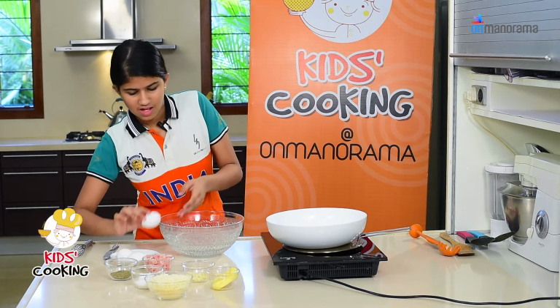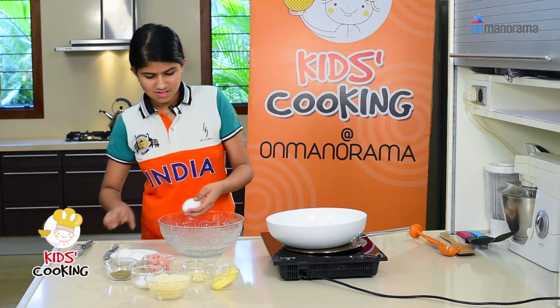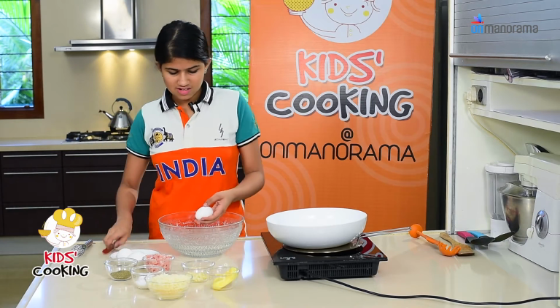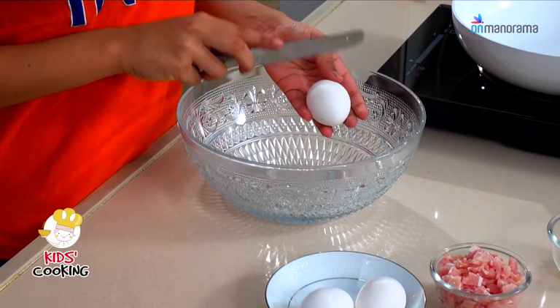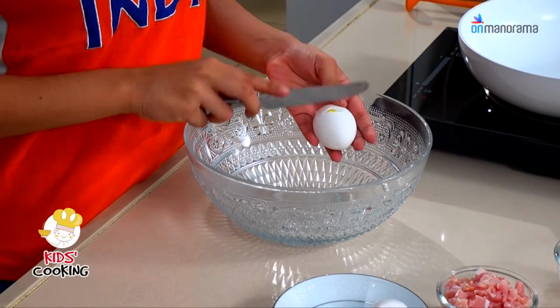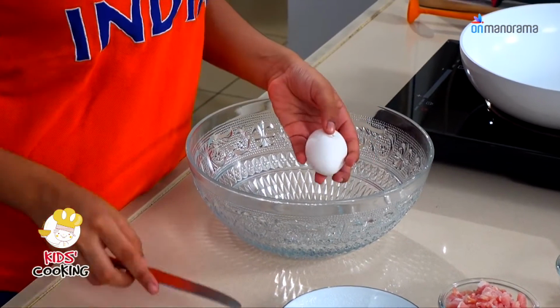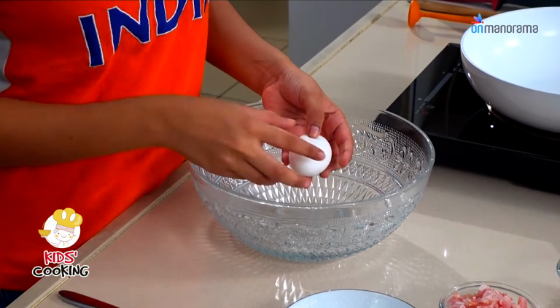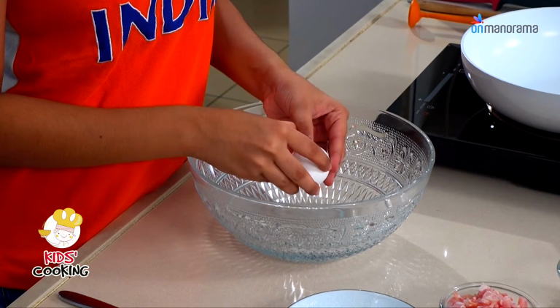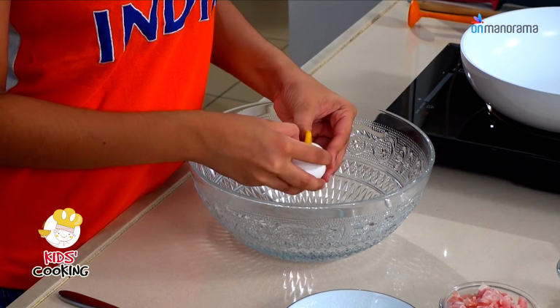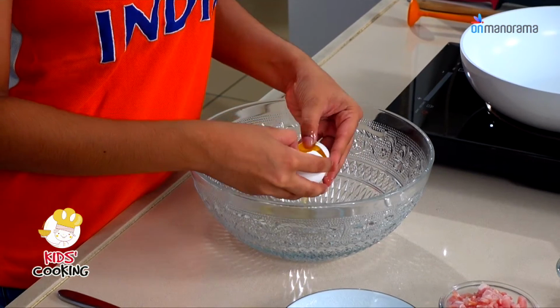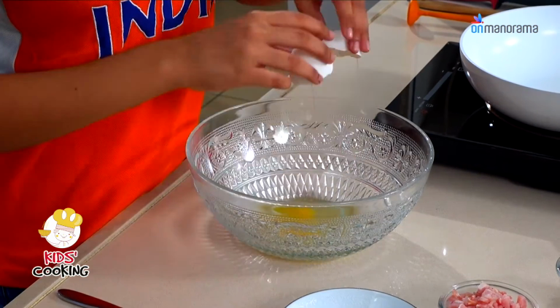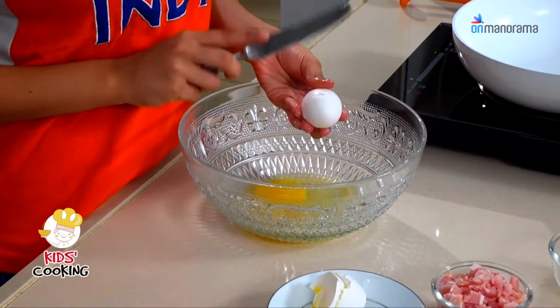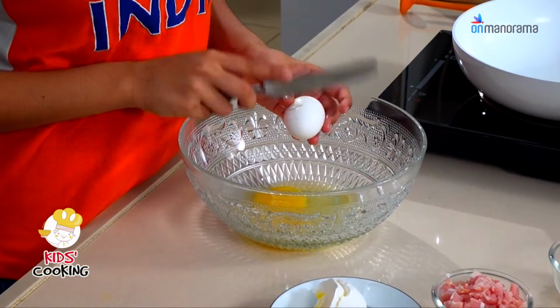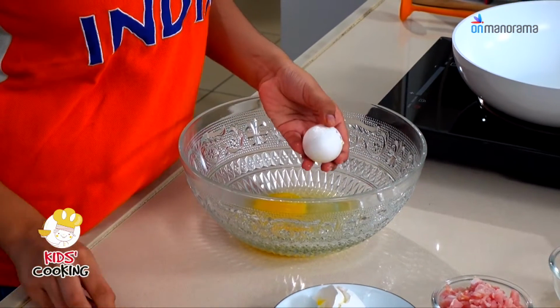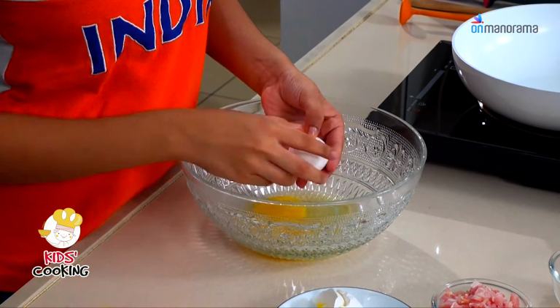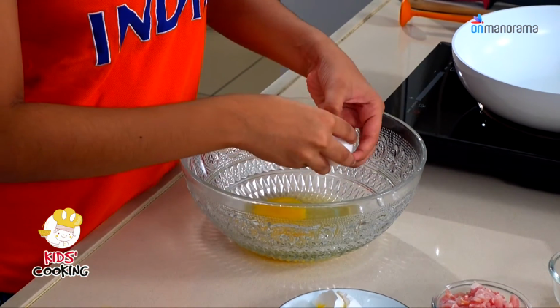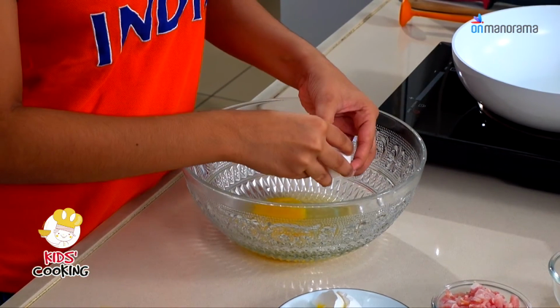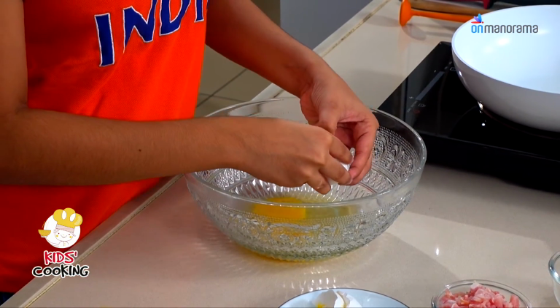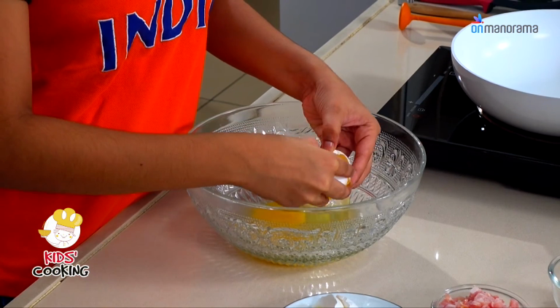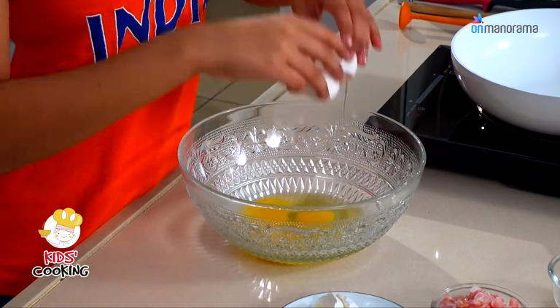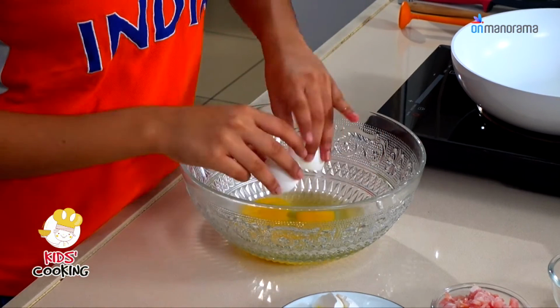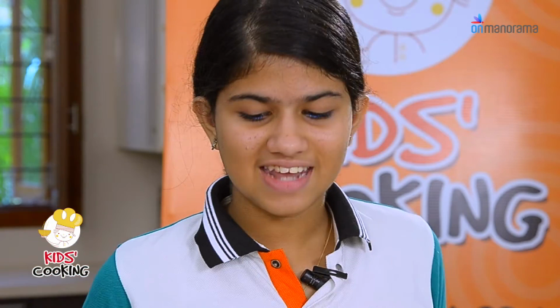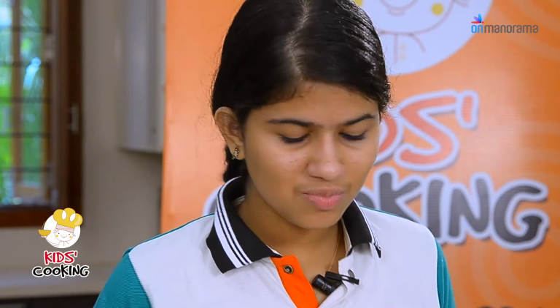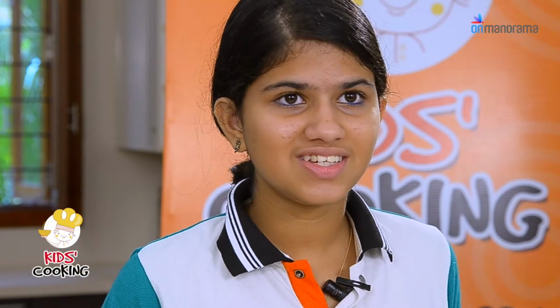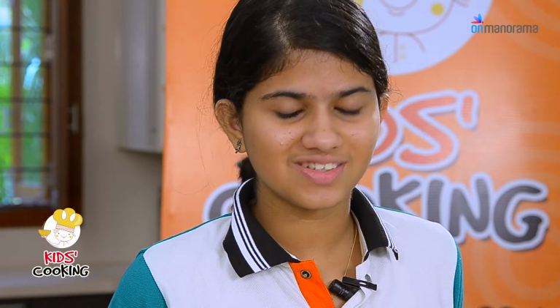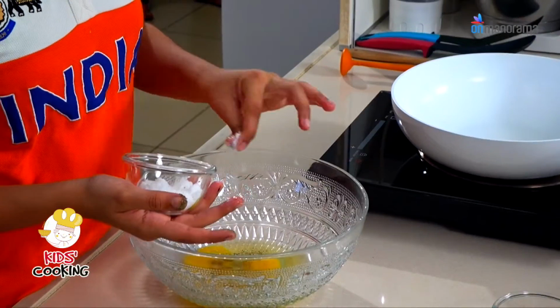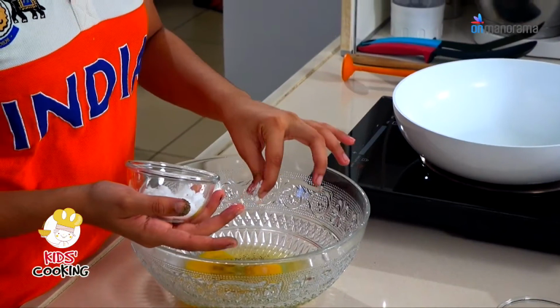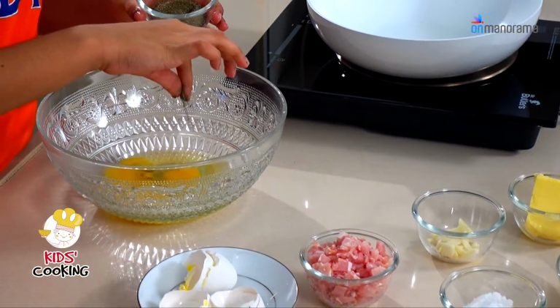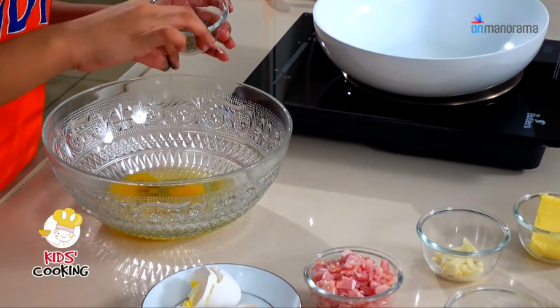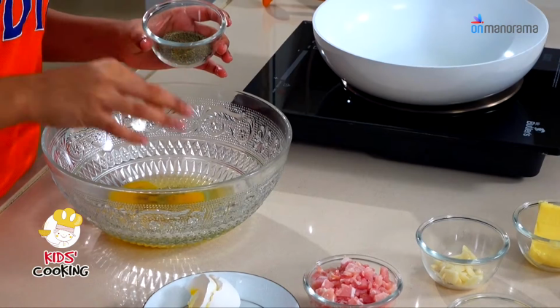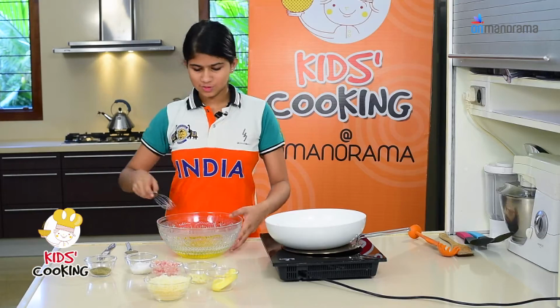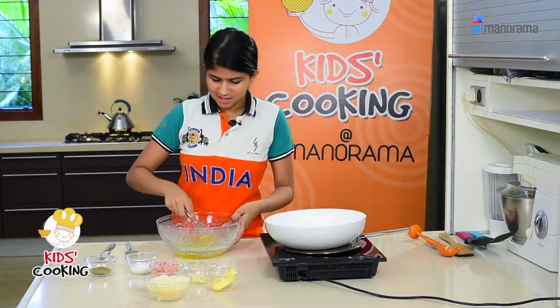I'm going to start by breaking the eggs. Now I'm going to season it with some salt and pepper. Let's whisk it up.